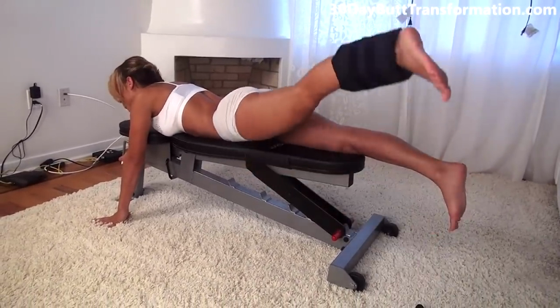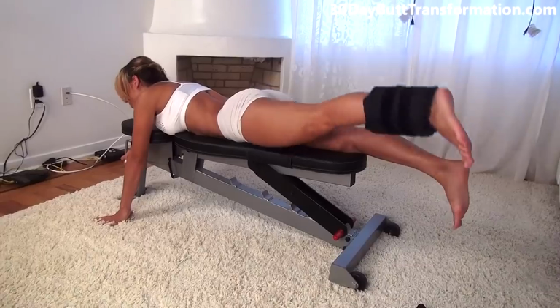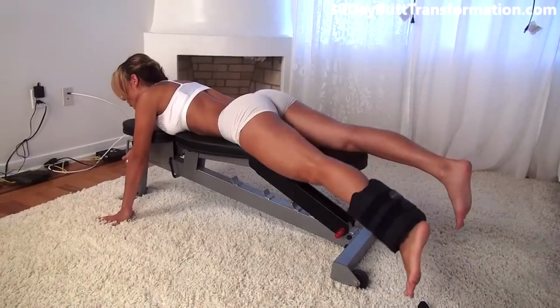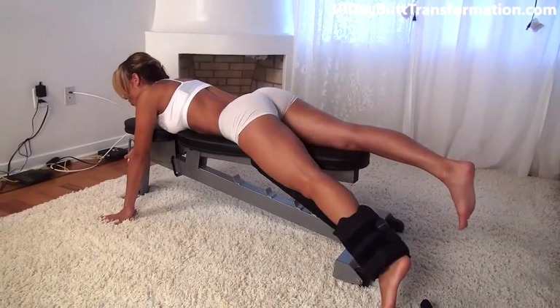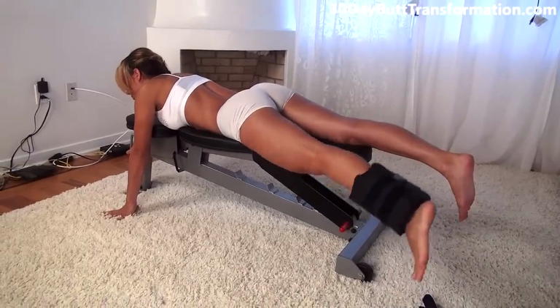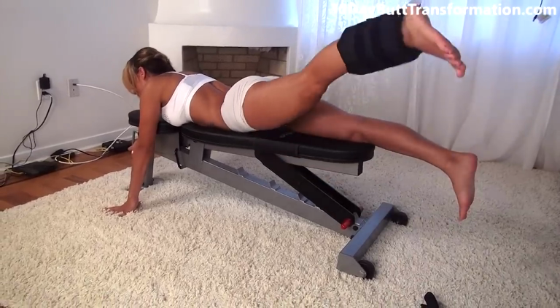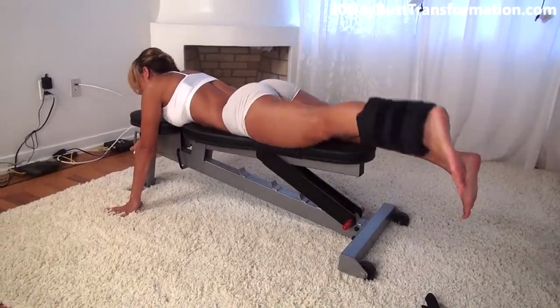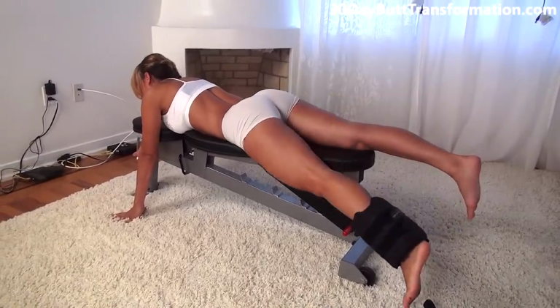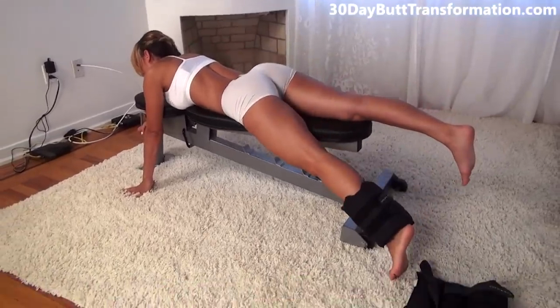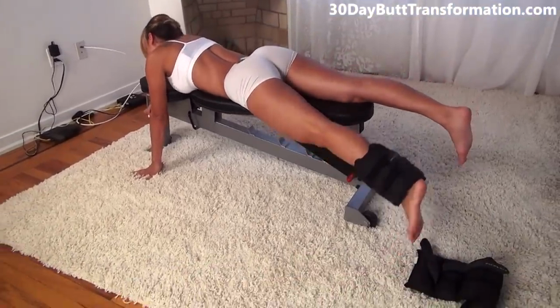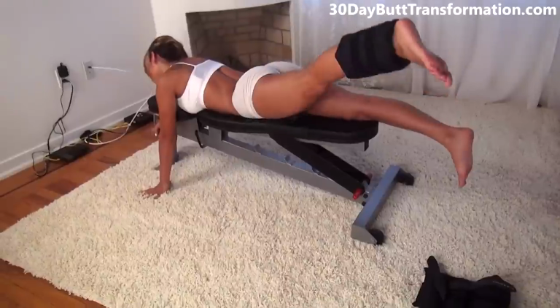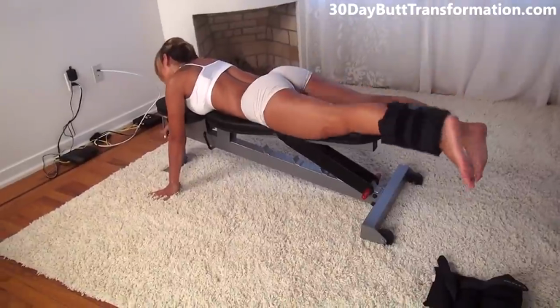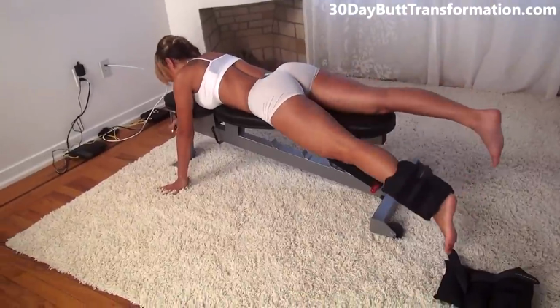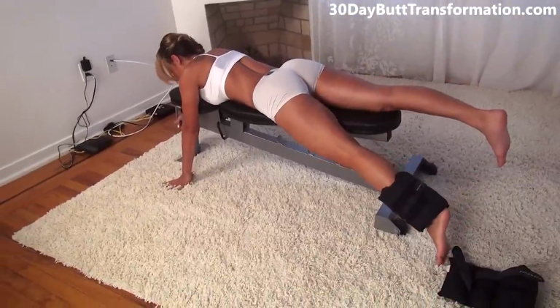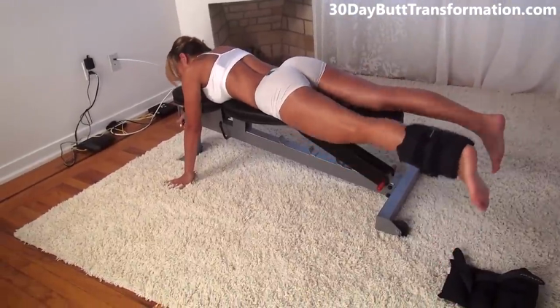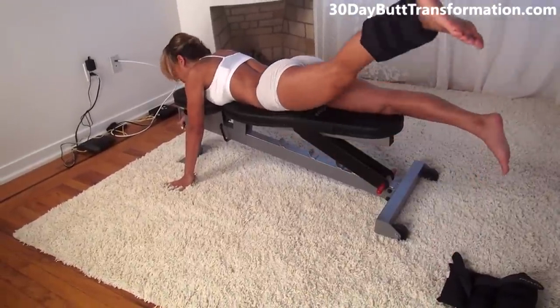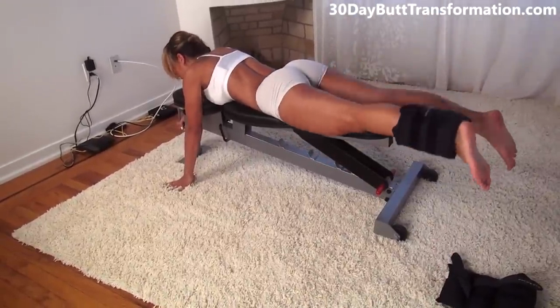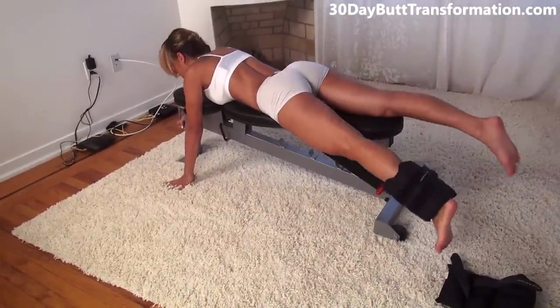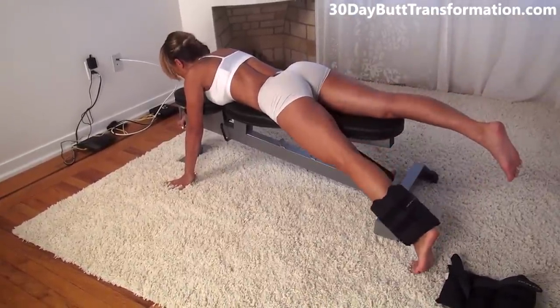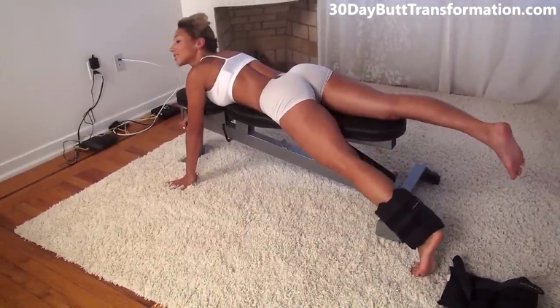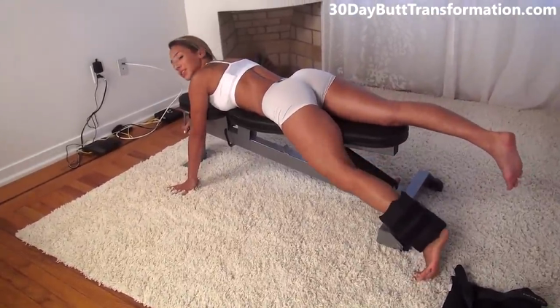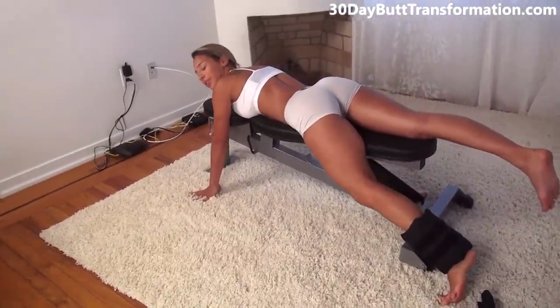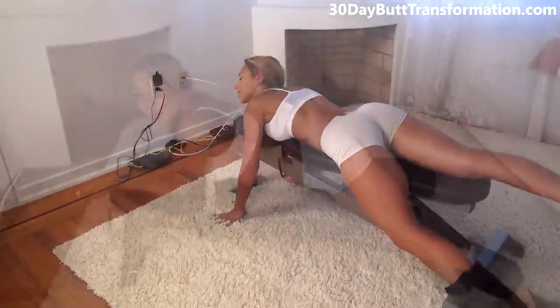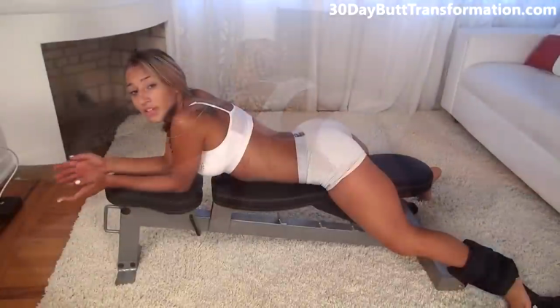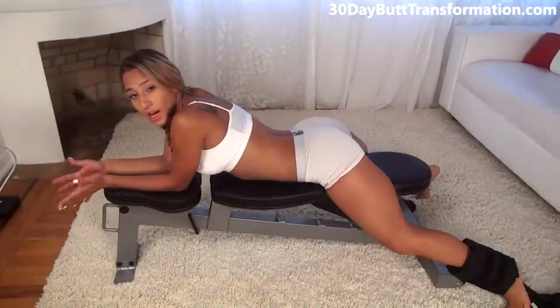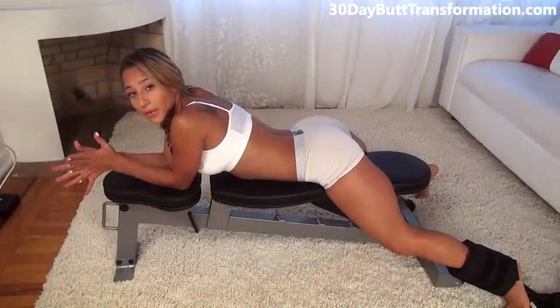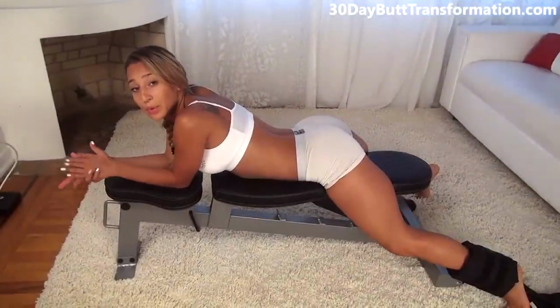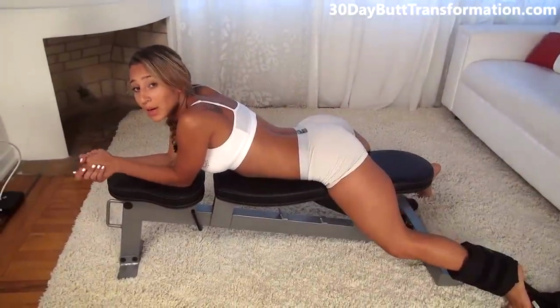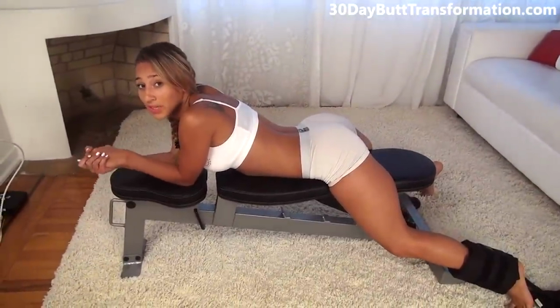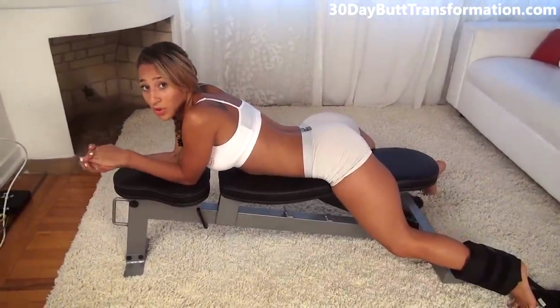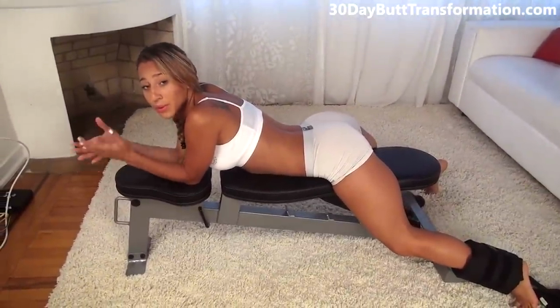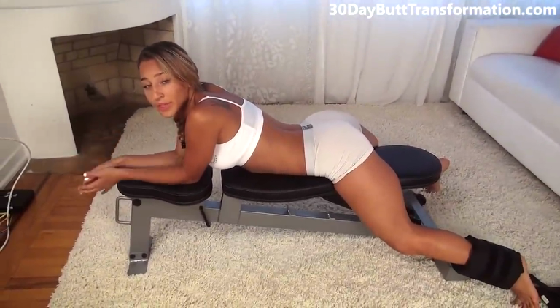Remember to squeeze. Try to keep the rest of your body on the bench. So we just did 12. For this exercise, I recommend repeating it about 3 times total of 12 reps each.